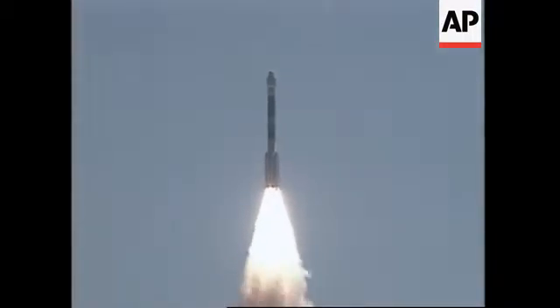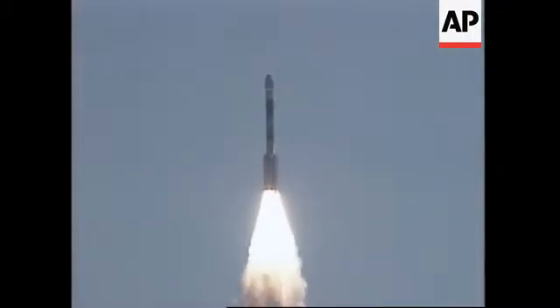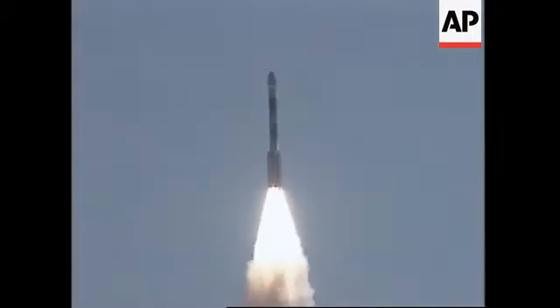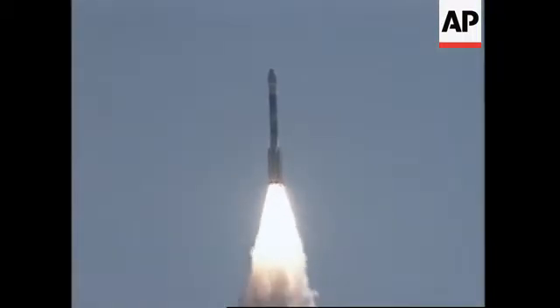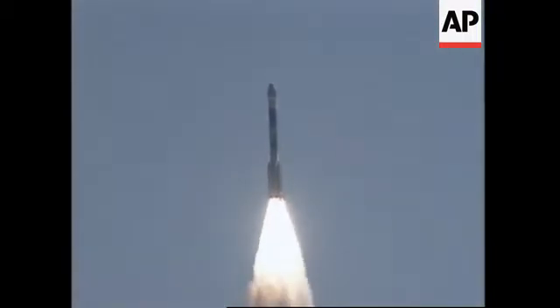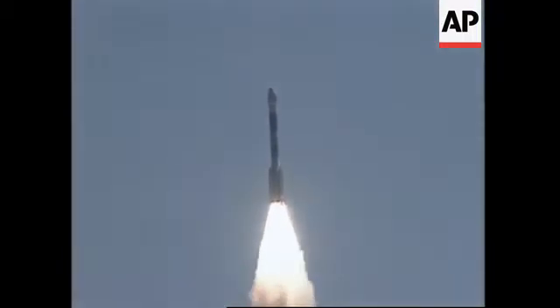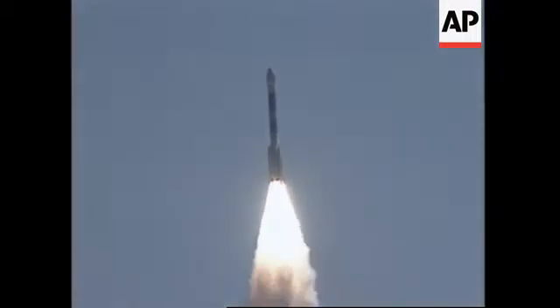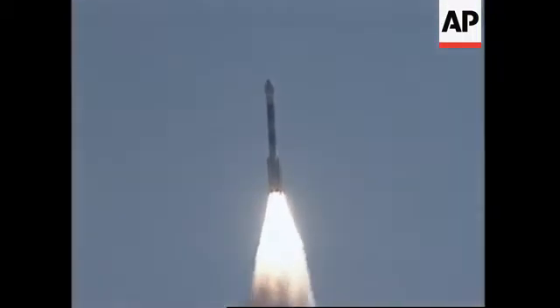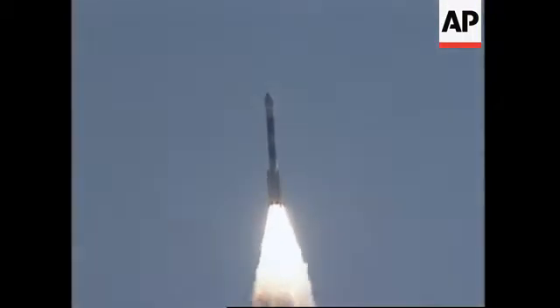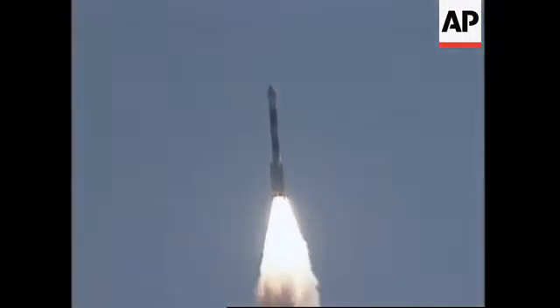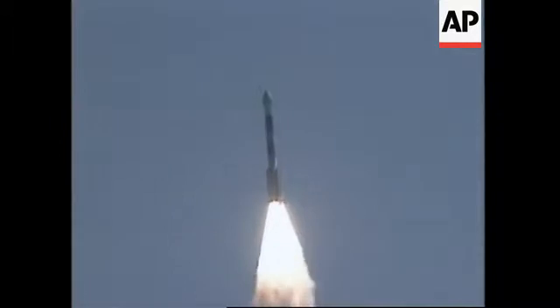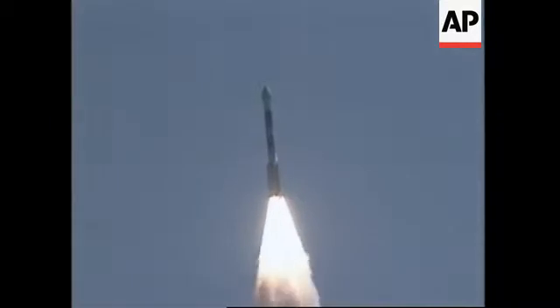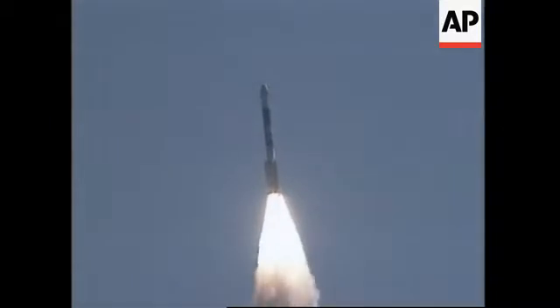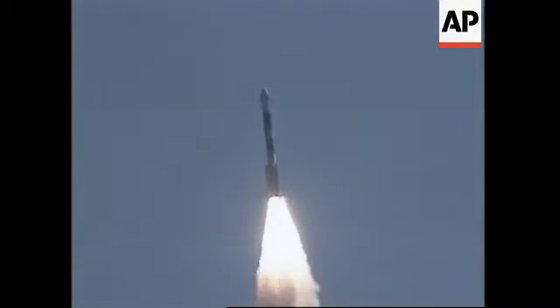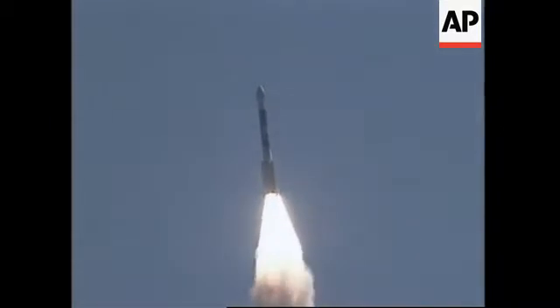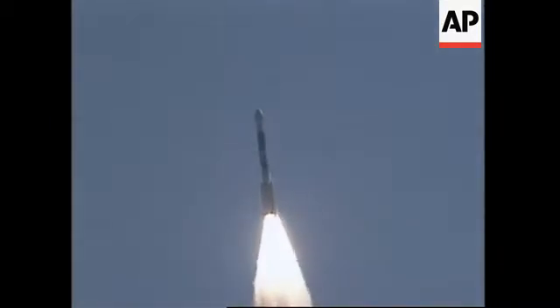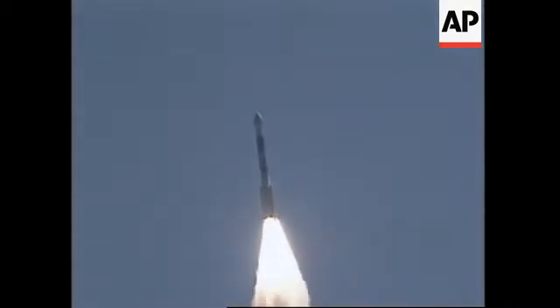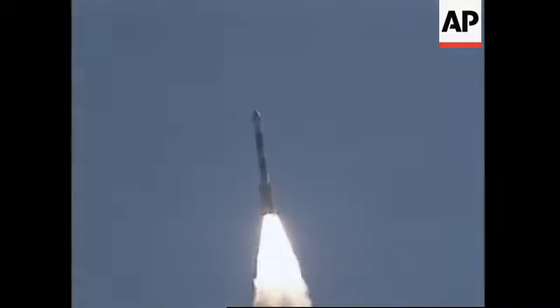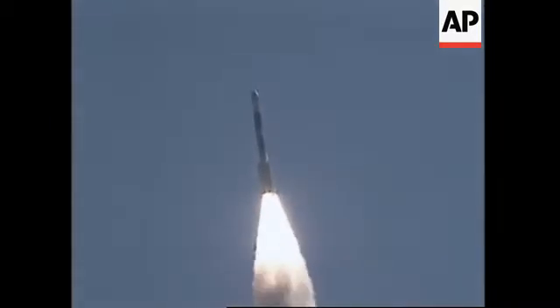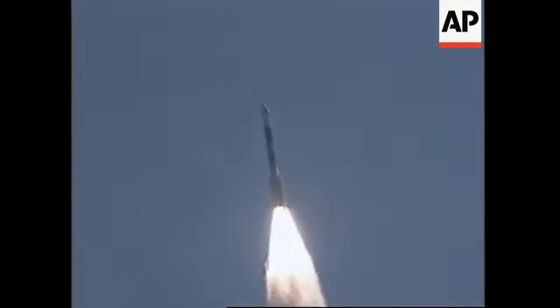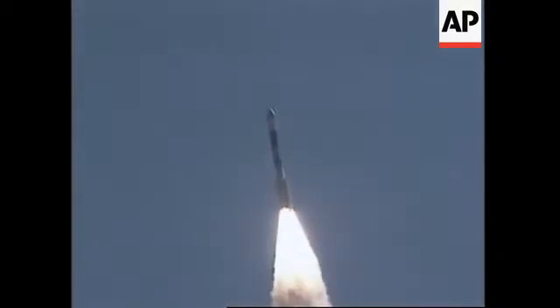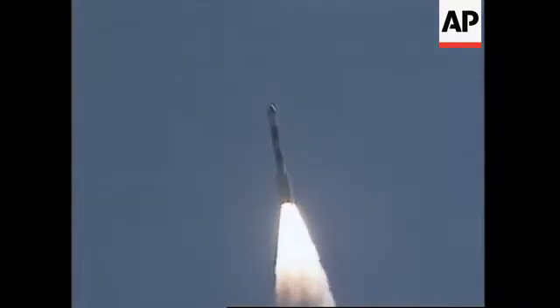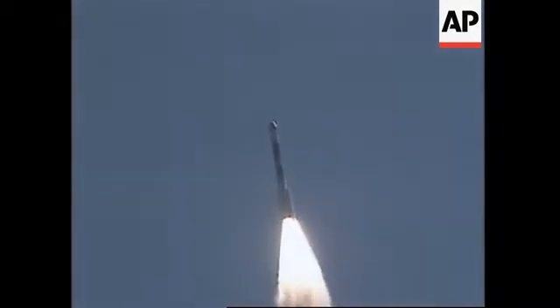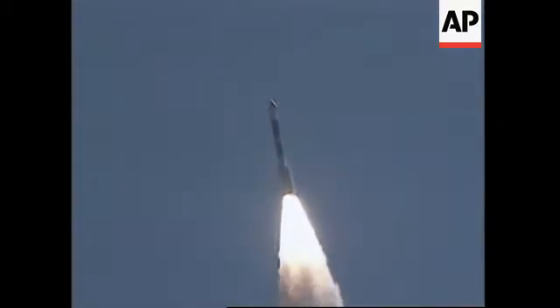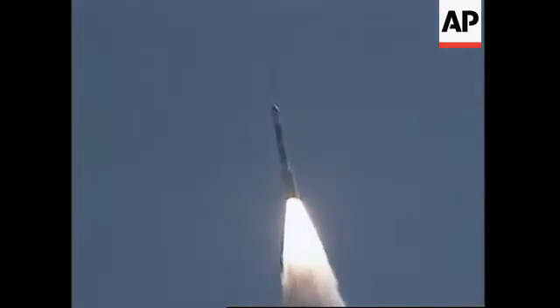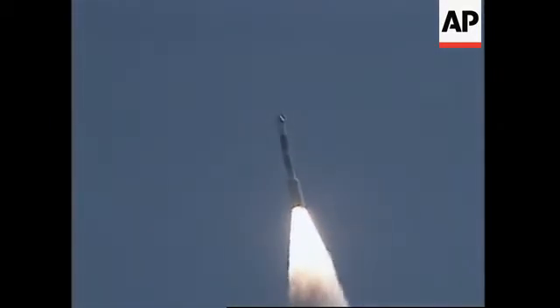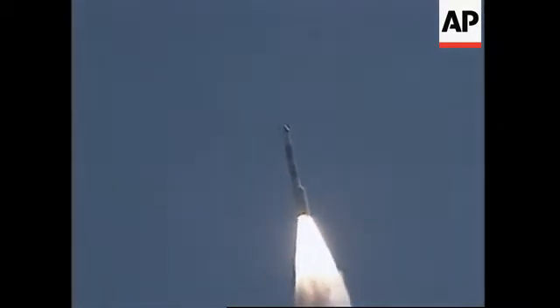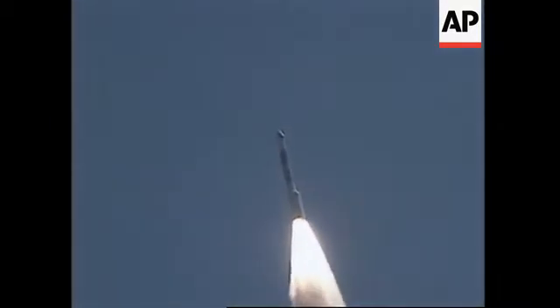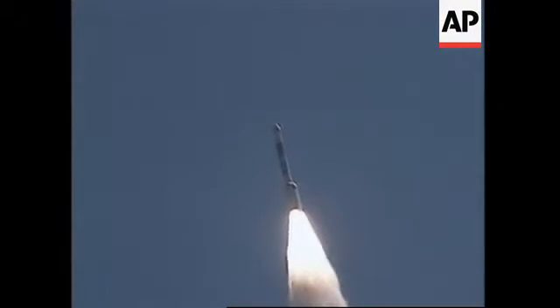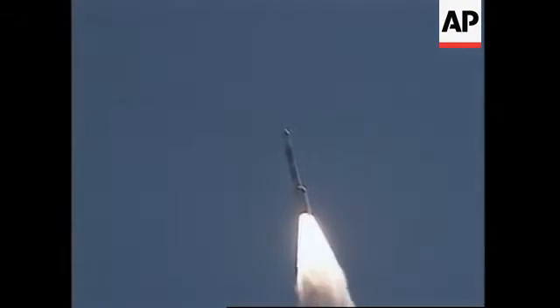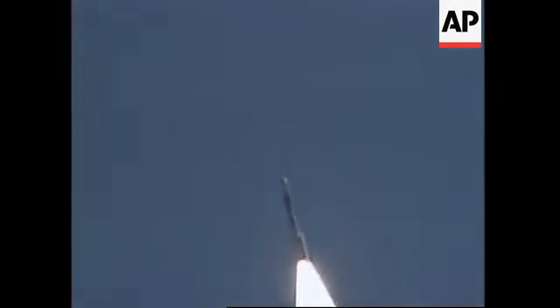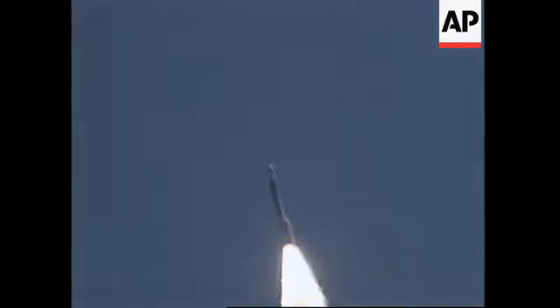Six solids up and burning. We're getting symmetrical burn on all six solids. Six solids are looking good. We're continuing to burn.